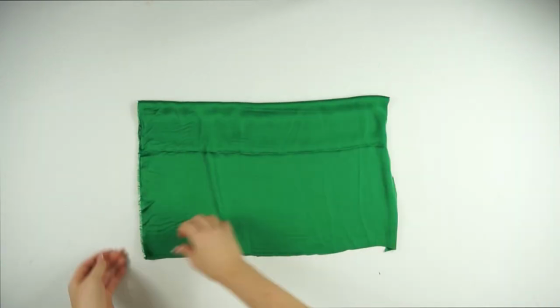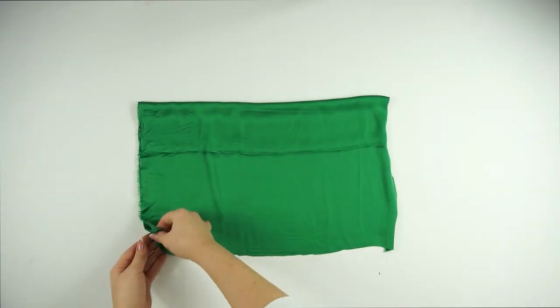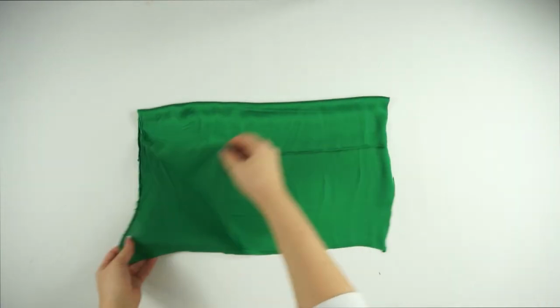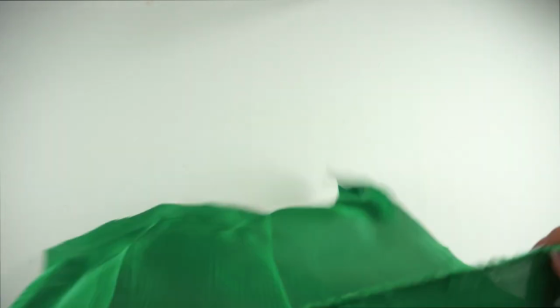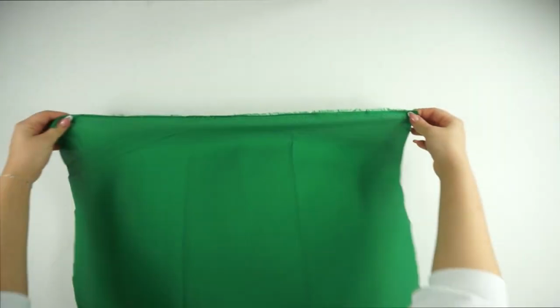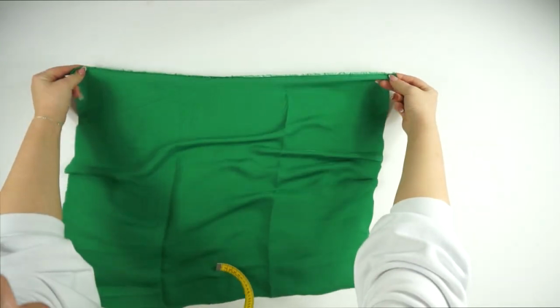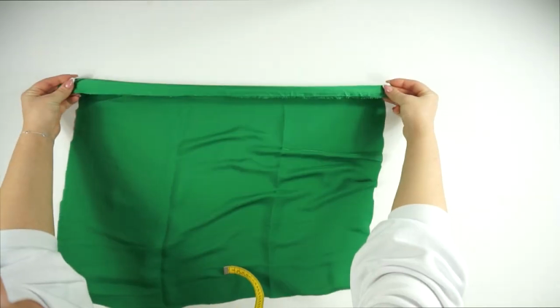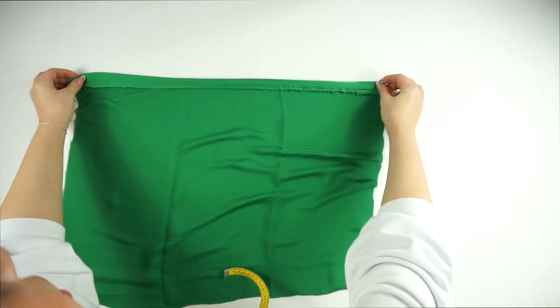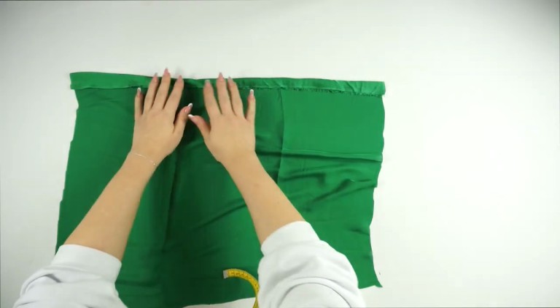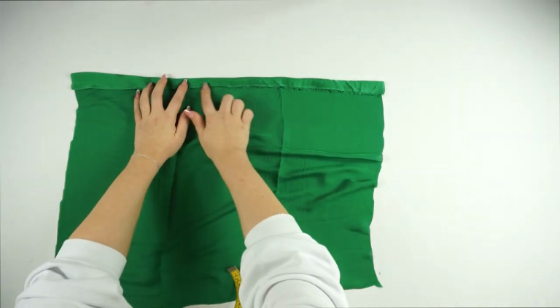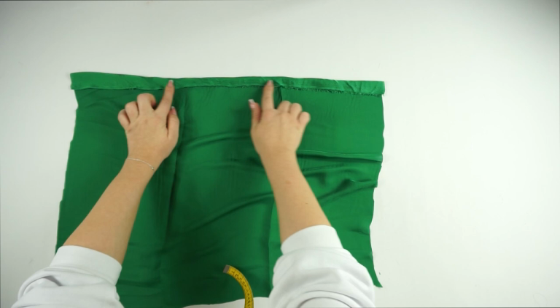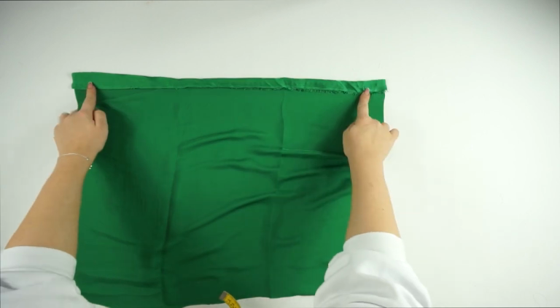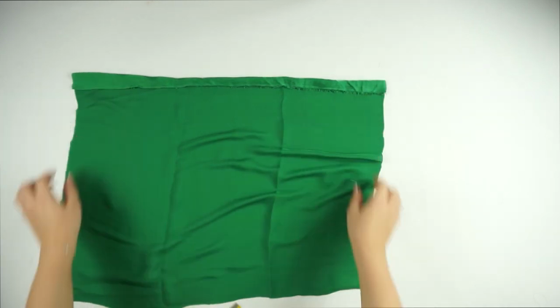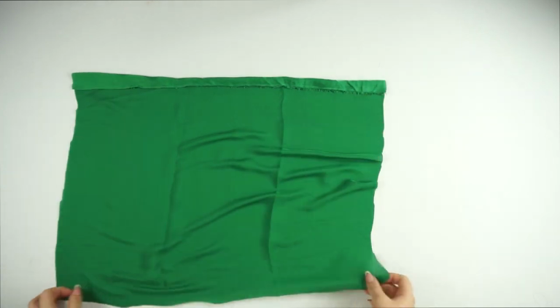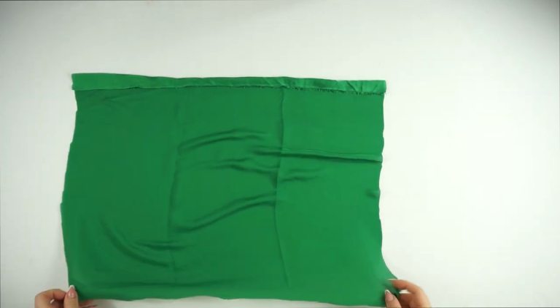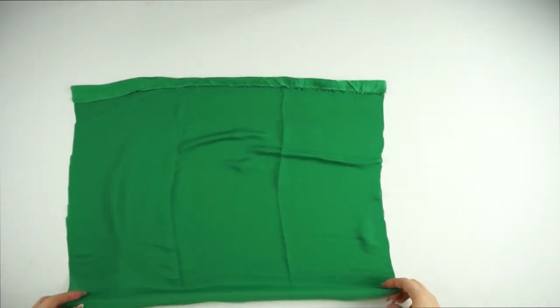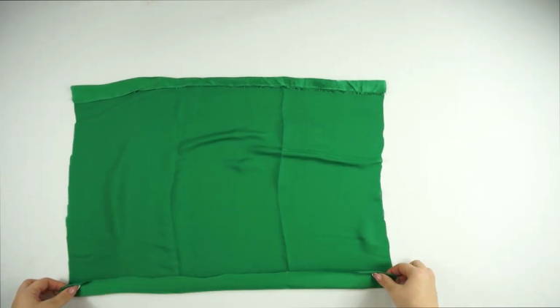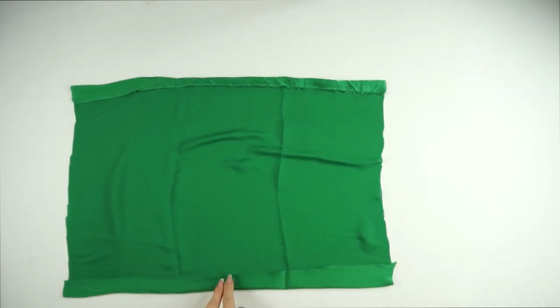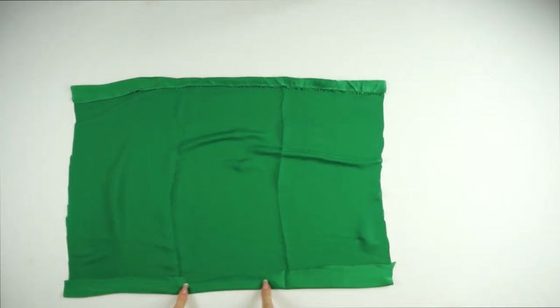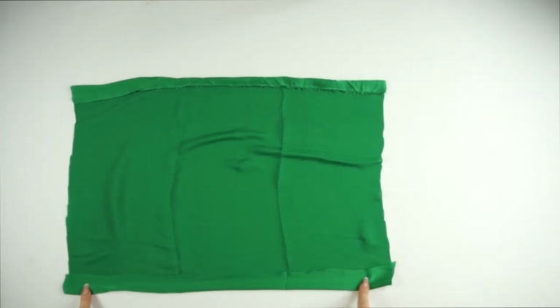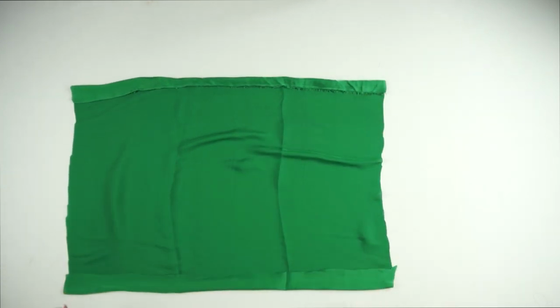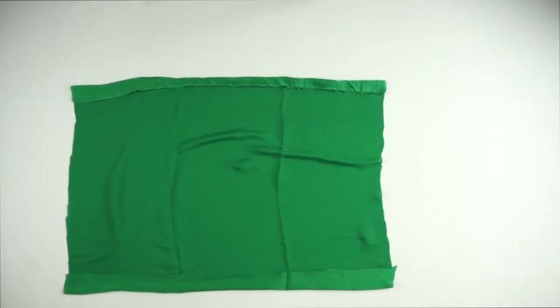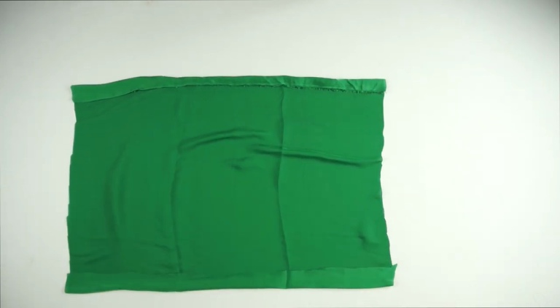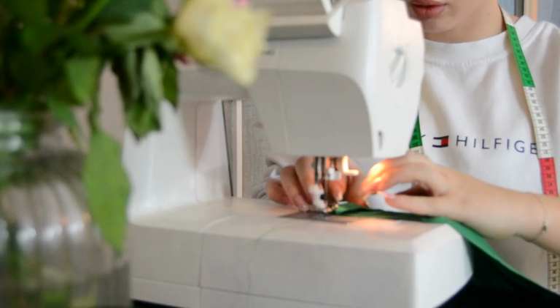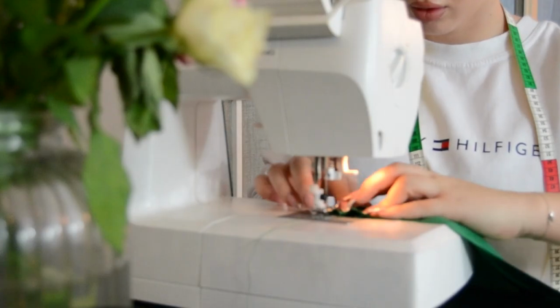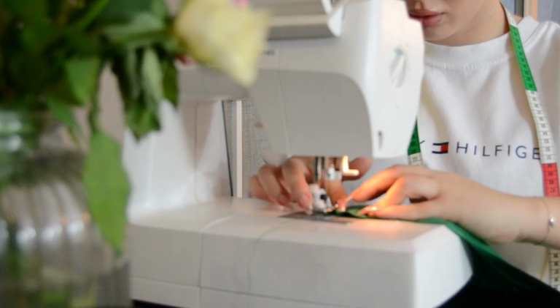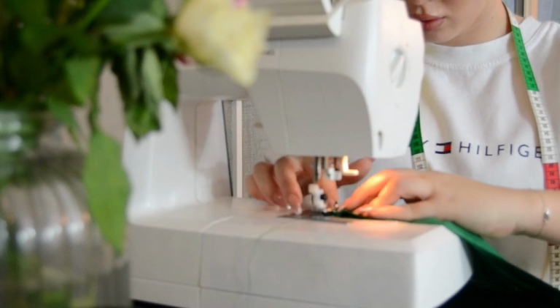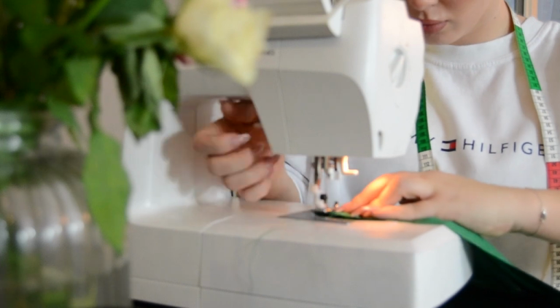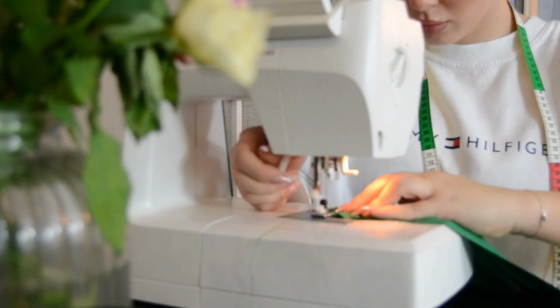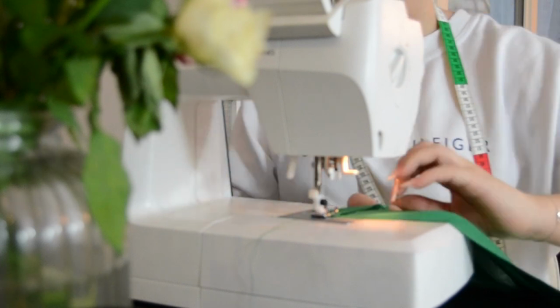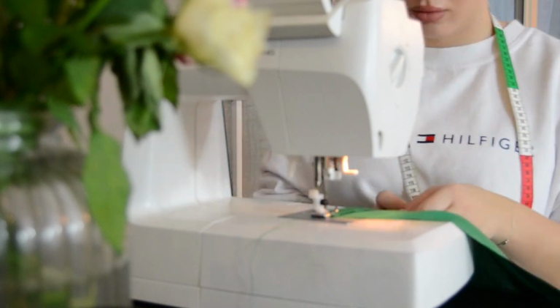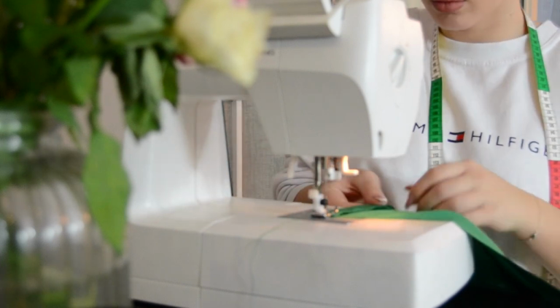Then I unfolded the top and folded one centimeter on this side. You can sew two straight lines, or you can use a double needle which will give you a much better seam.